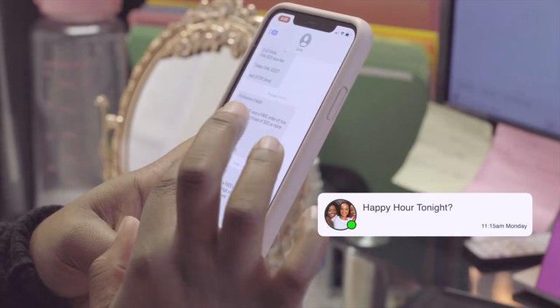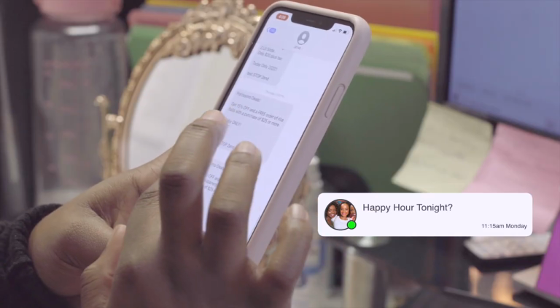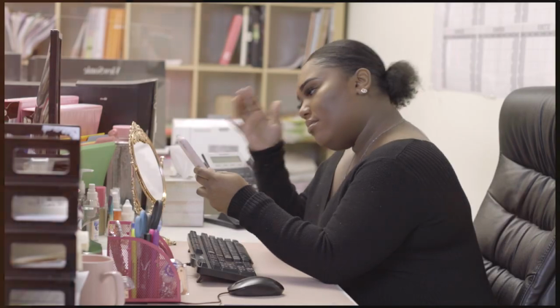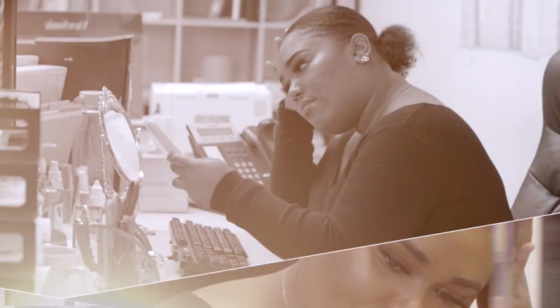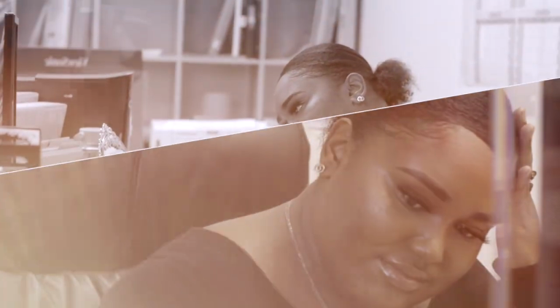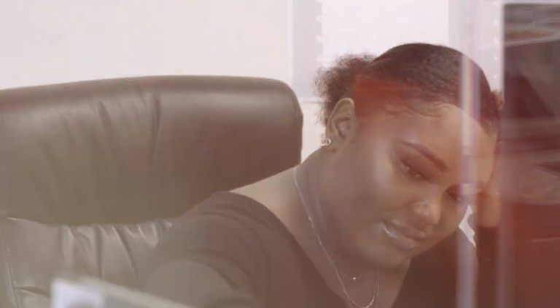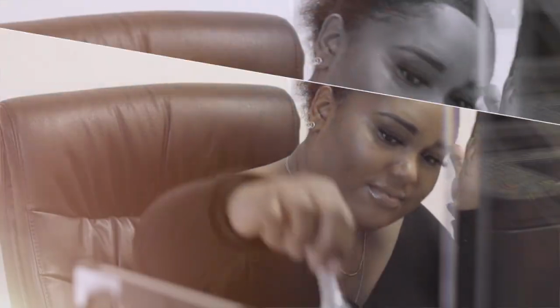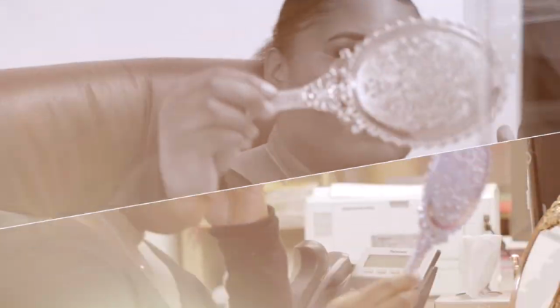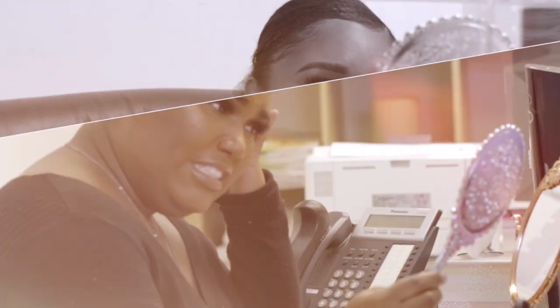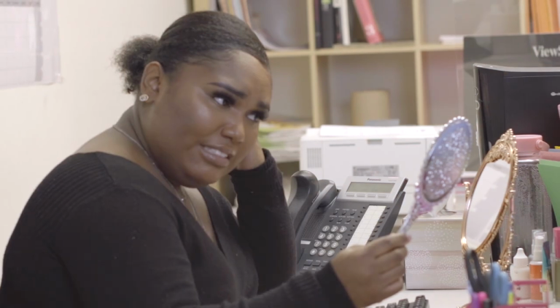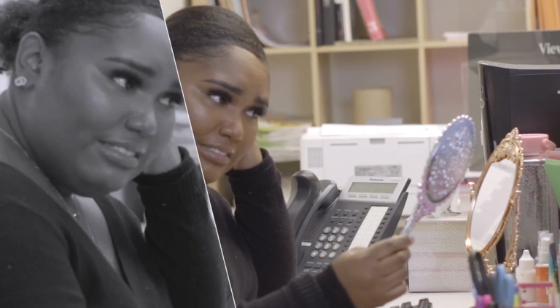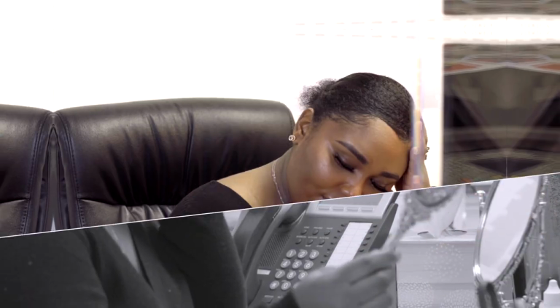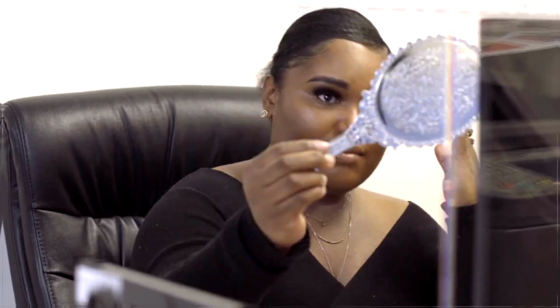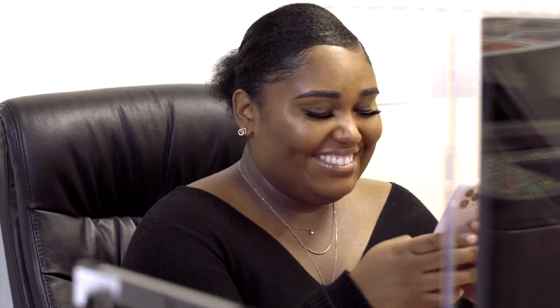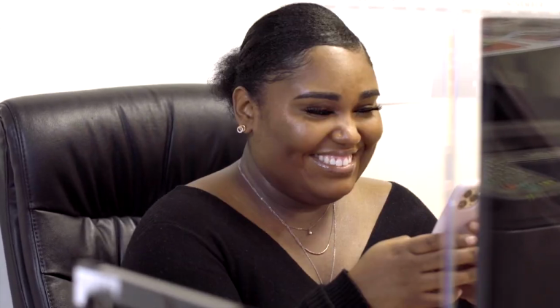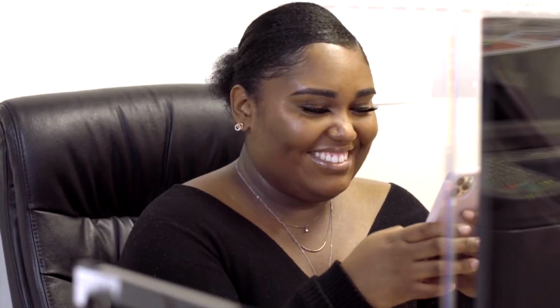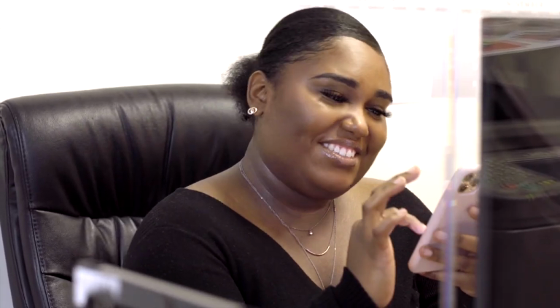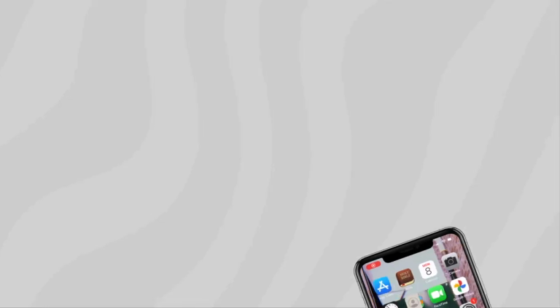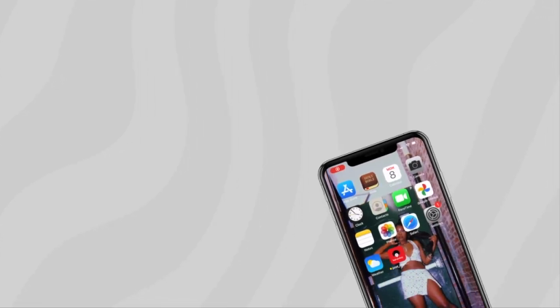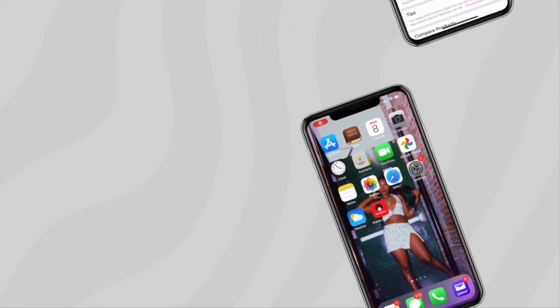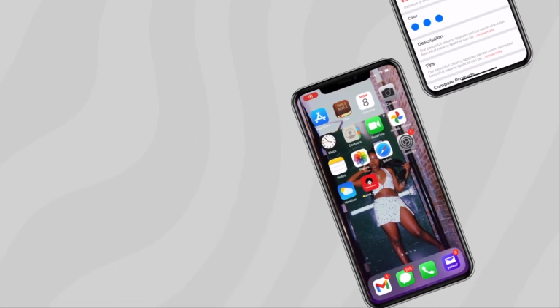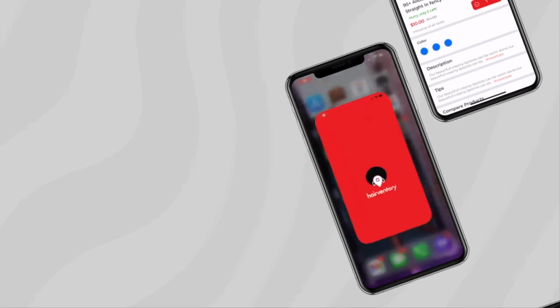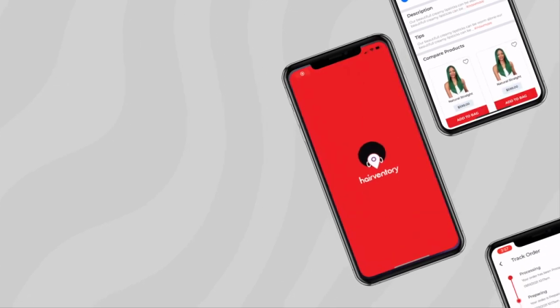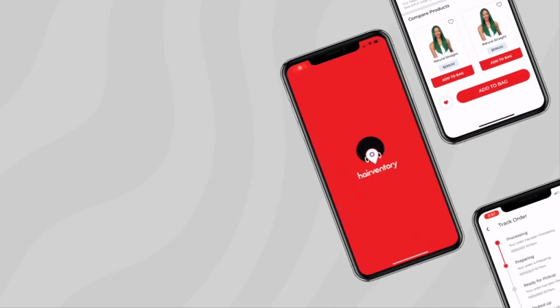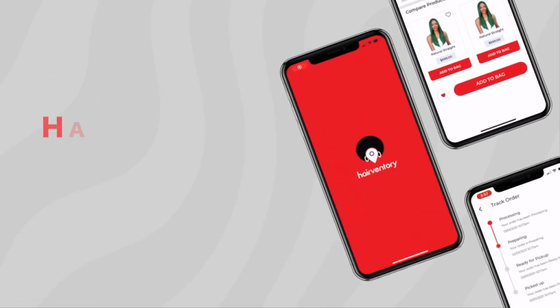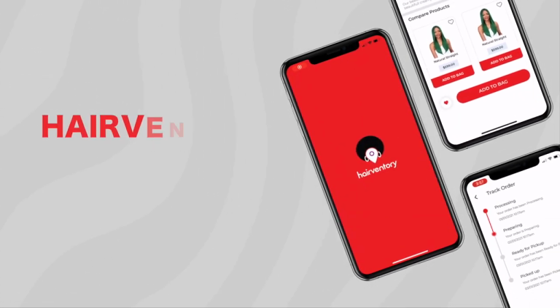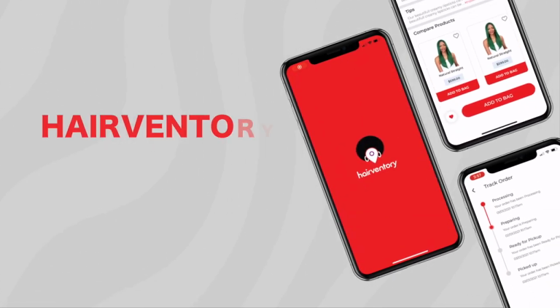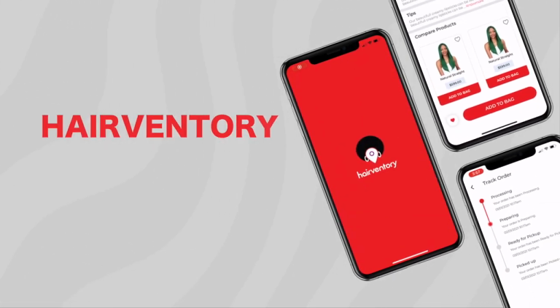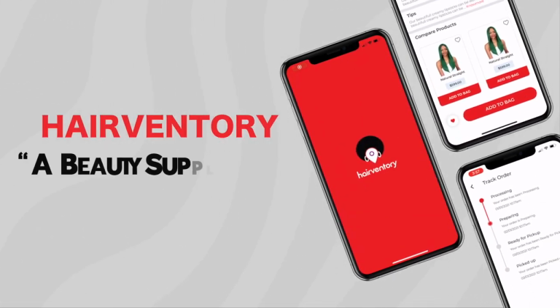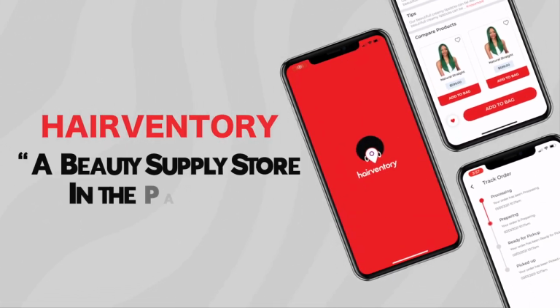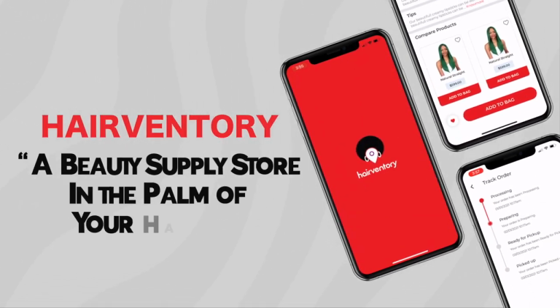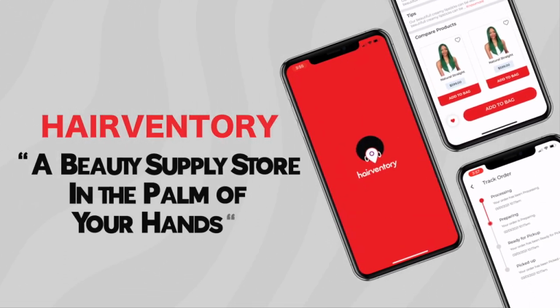Are you in dire need of a new hairstyle? Are you always on the go and barely have time to browse the beauty supply store? Let me introduce to you Hairventory, a beauty supply store in the palm of your hands.